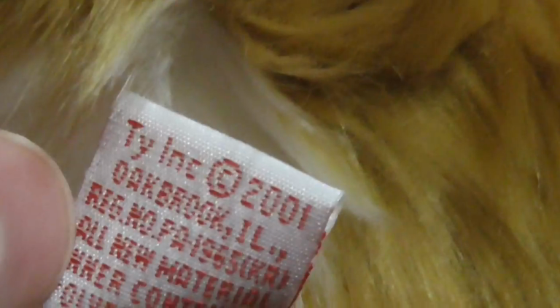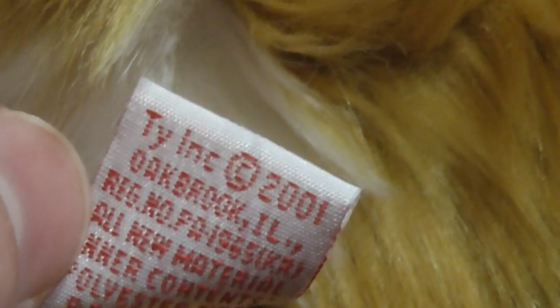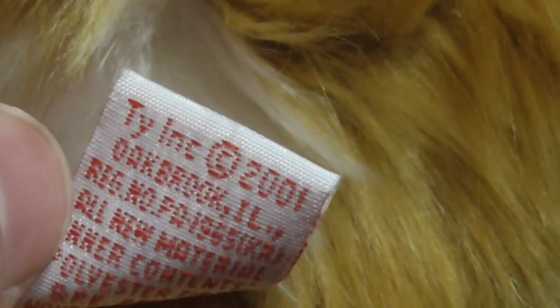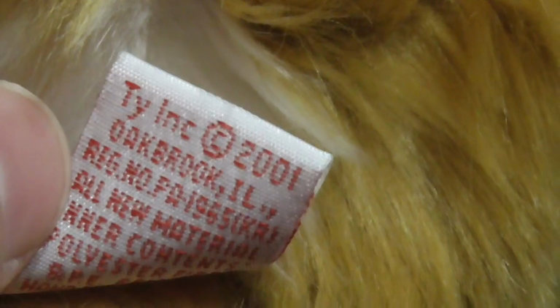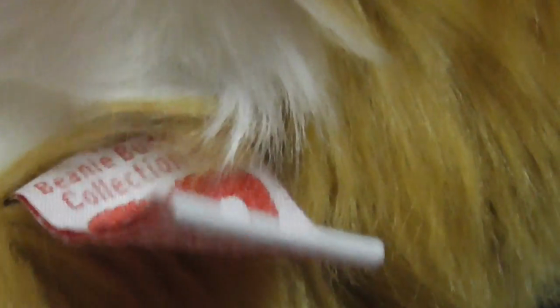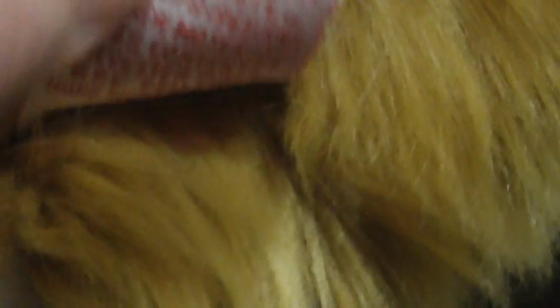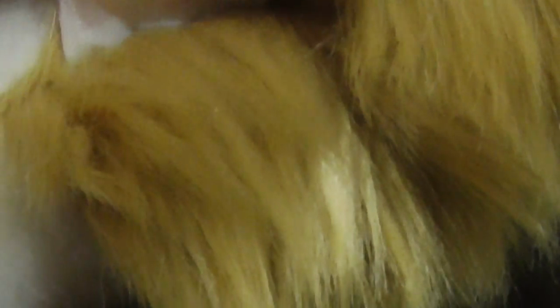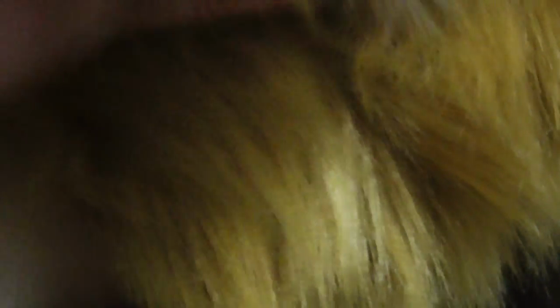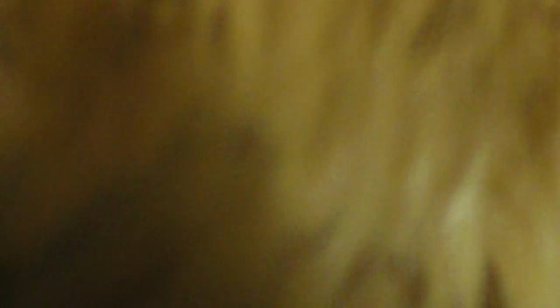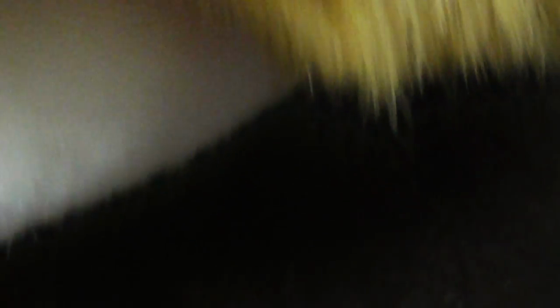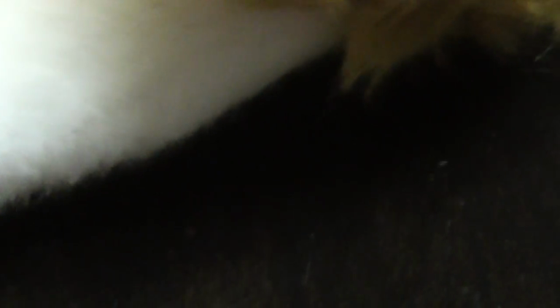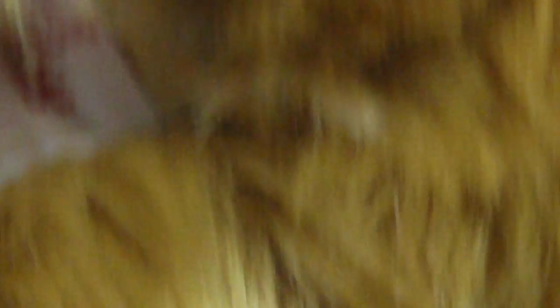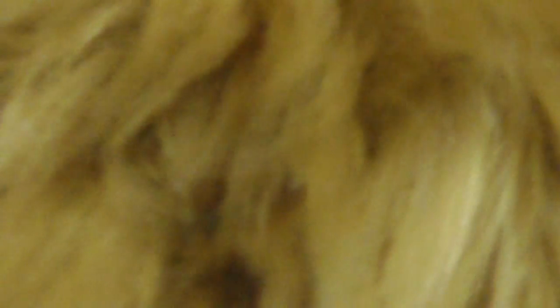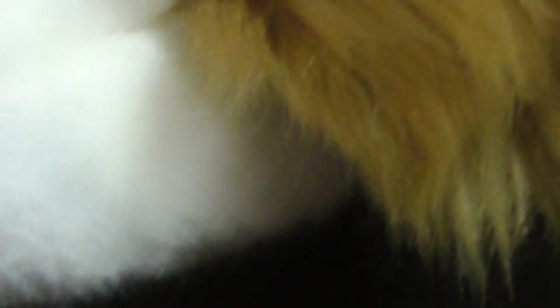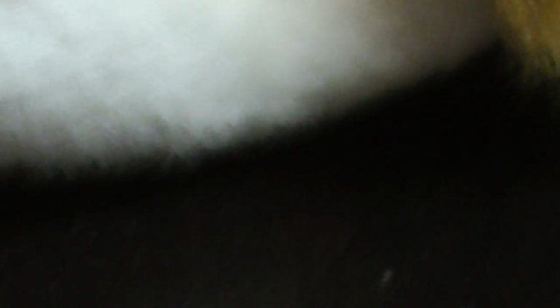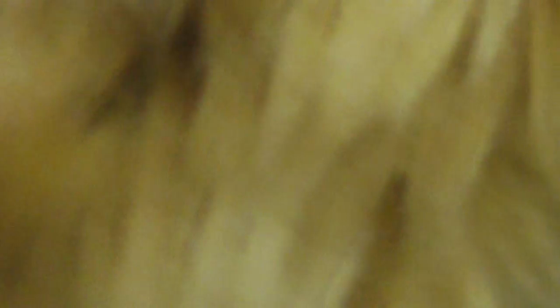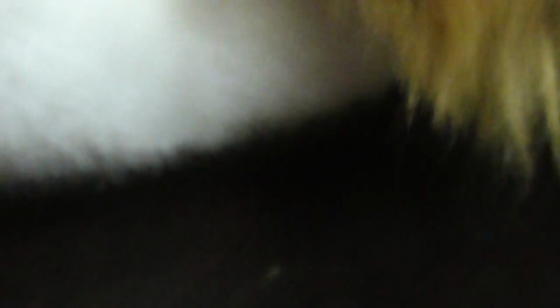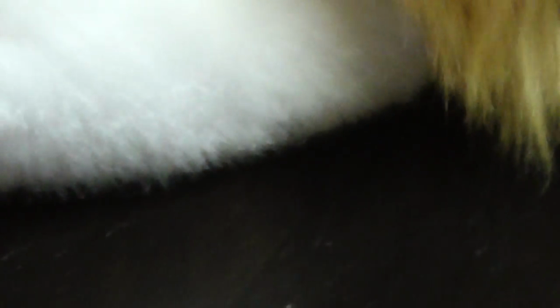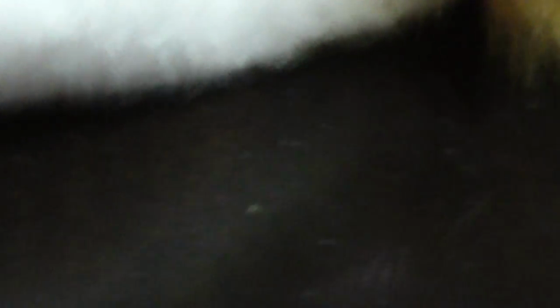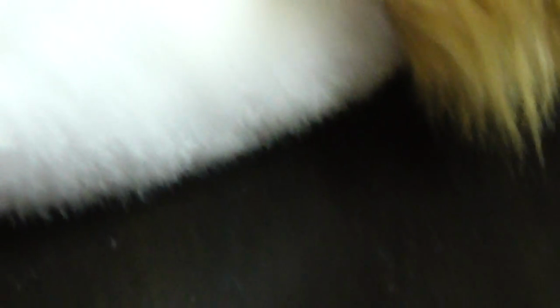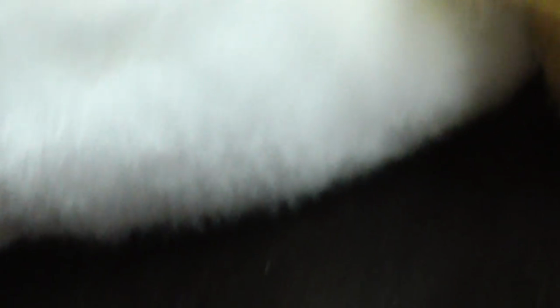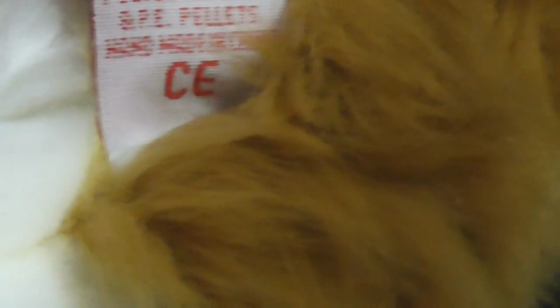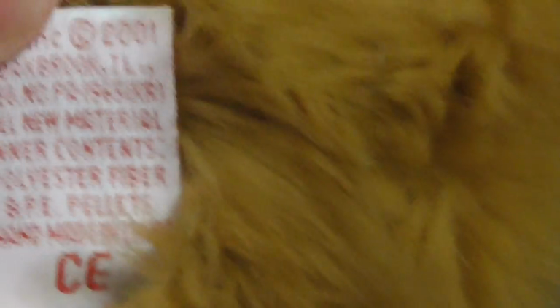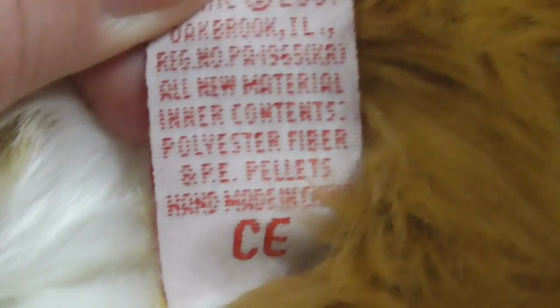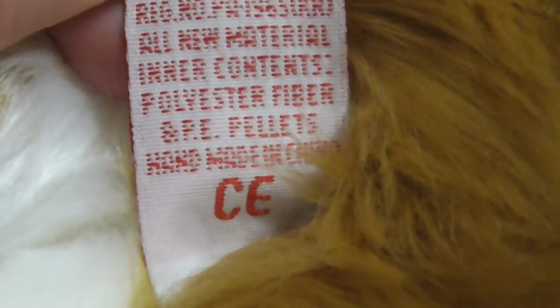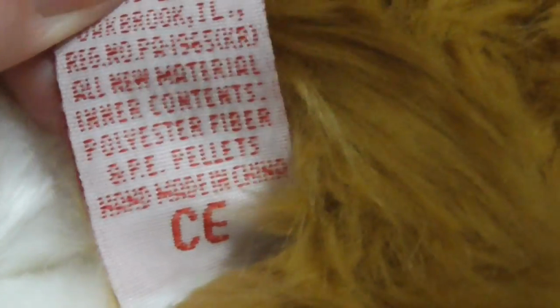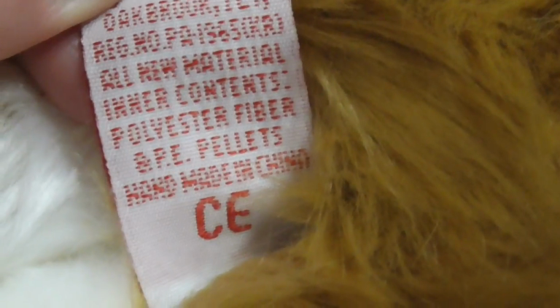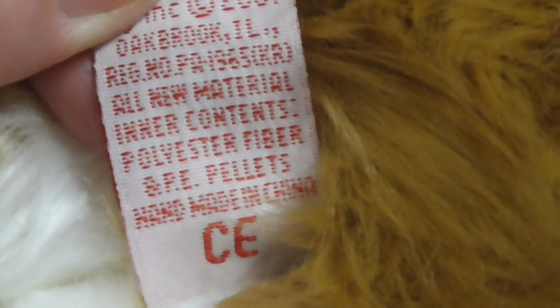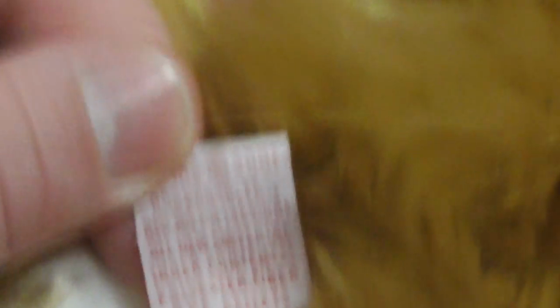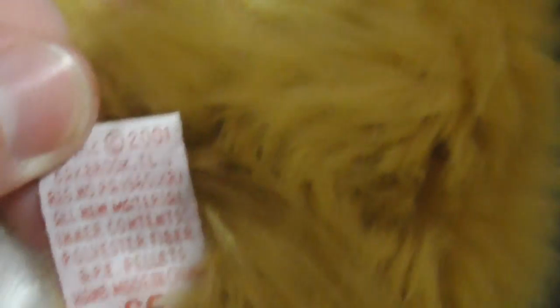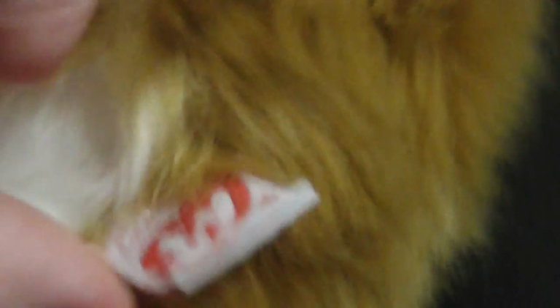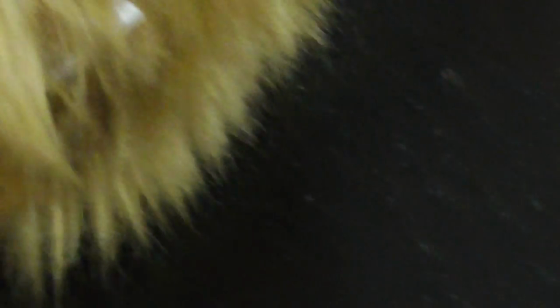TY Inc., Copyright 2001. It says P.E. Pollock, Handmade in China.